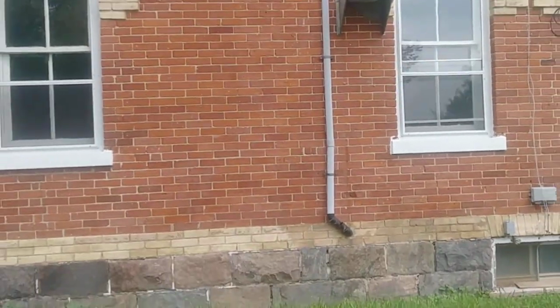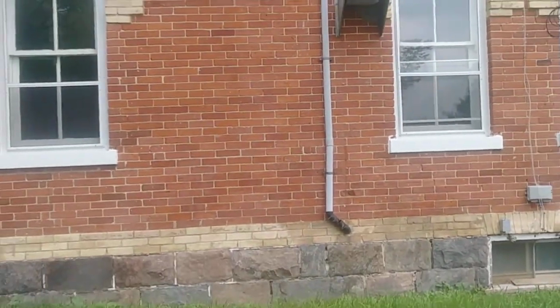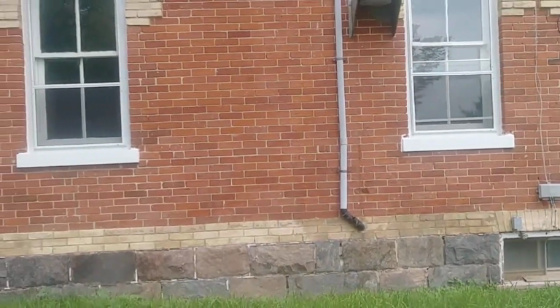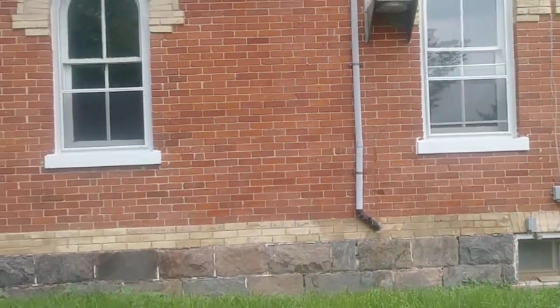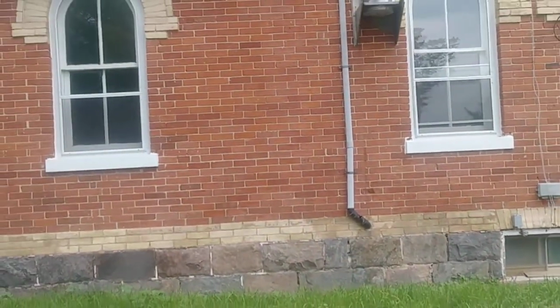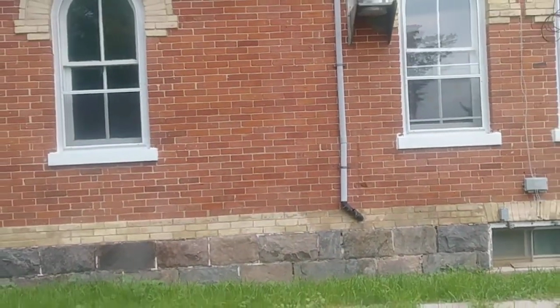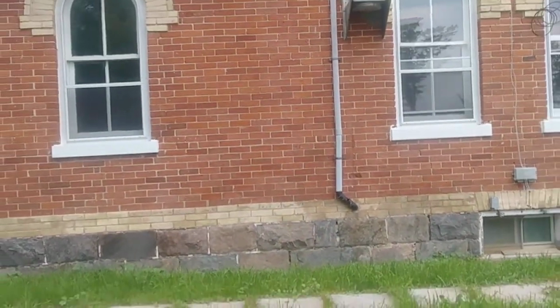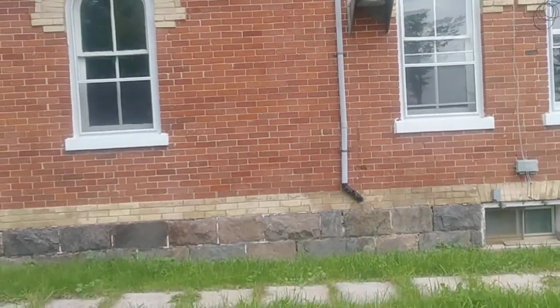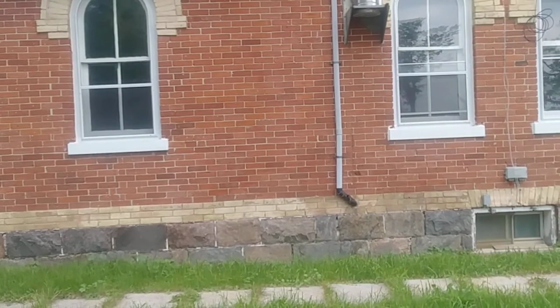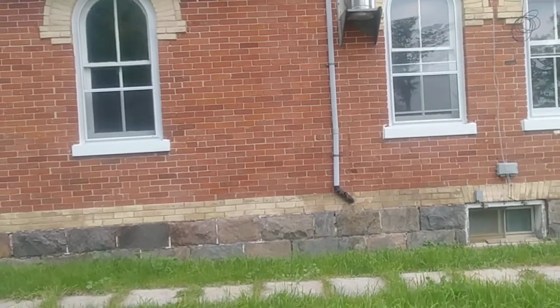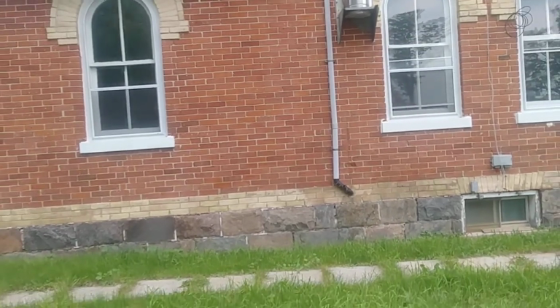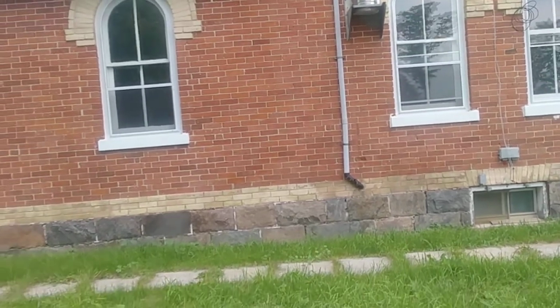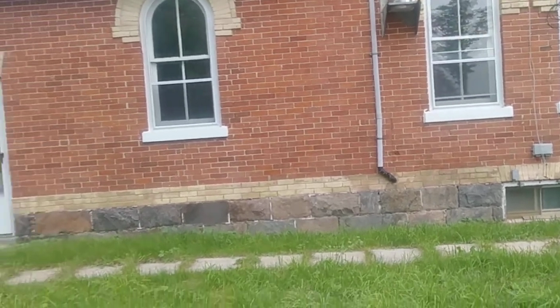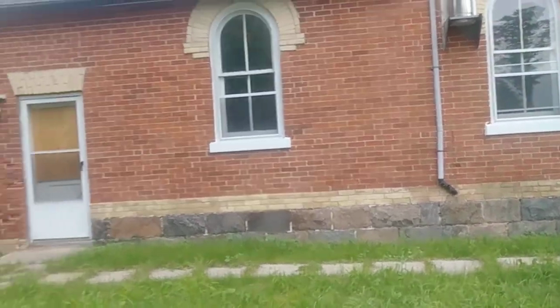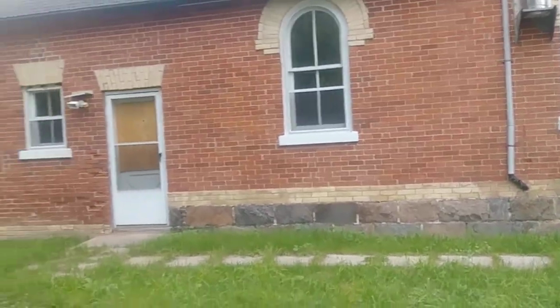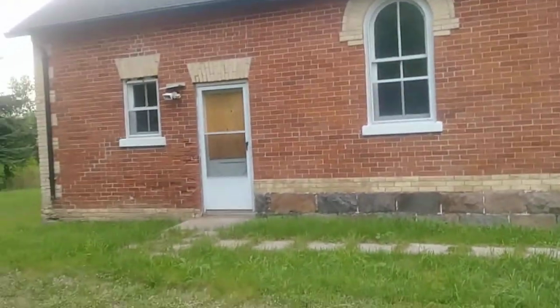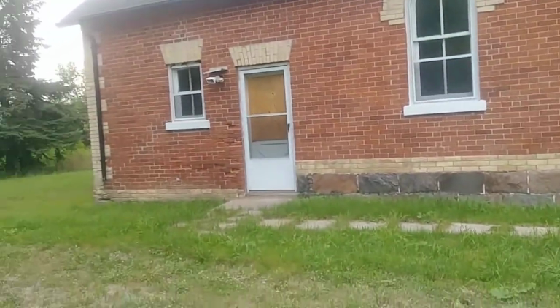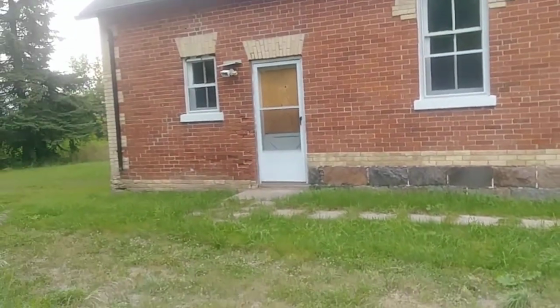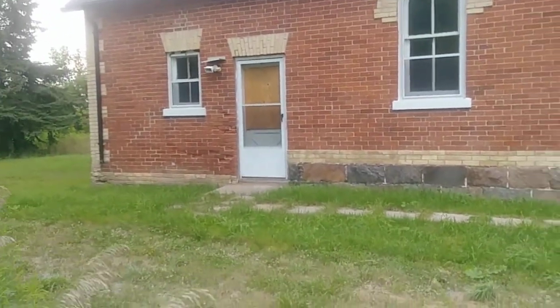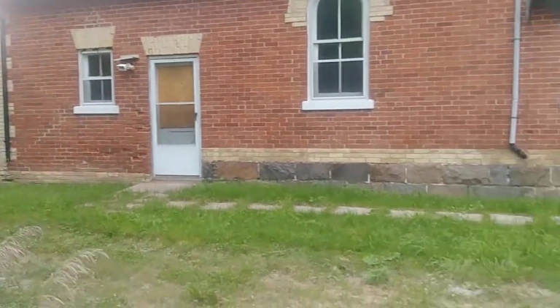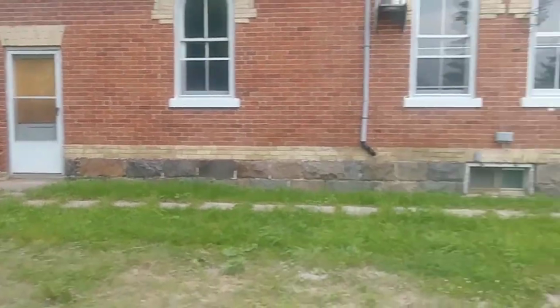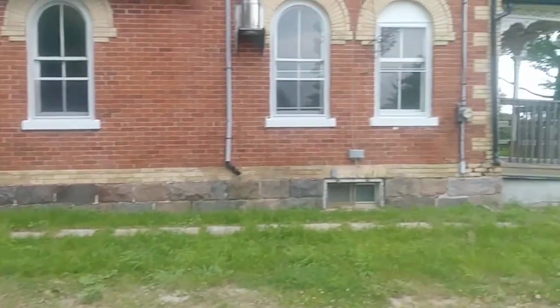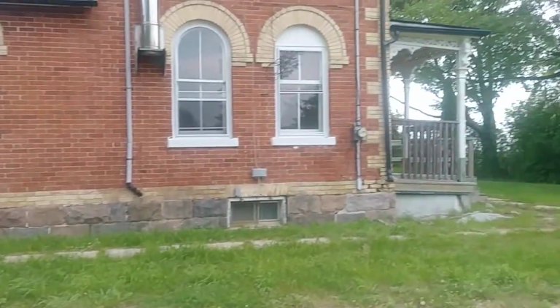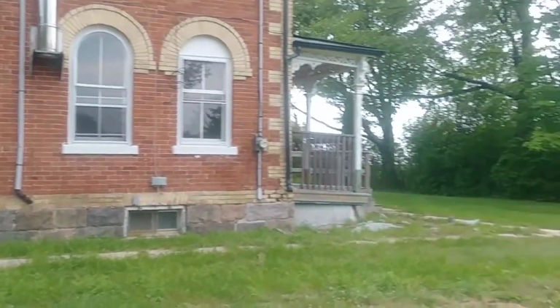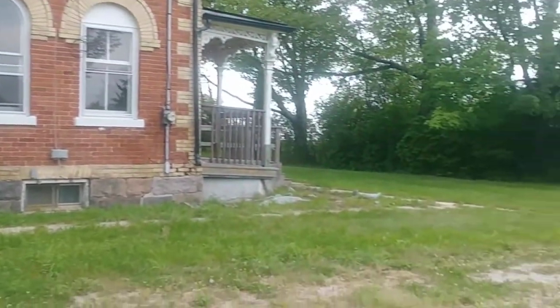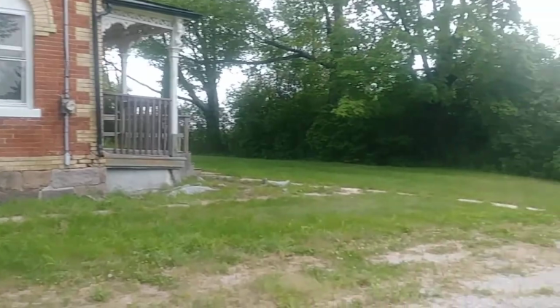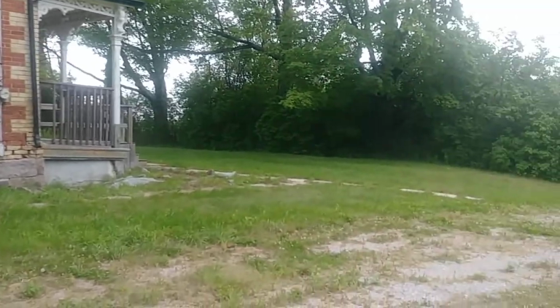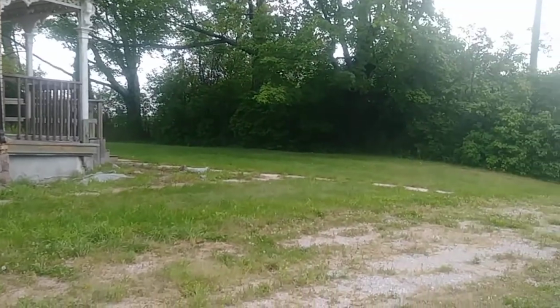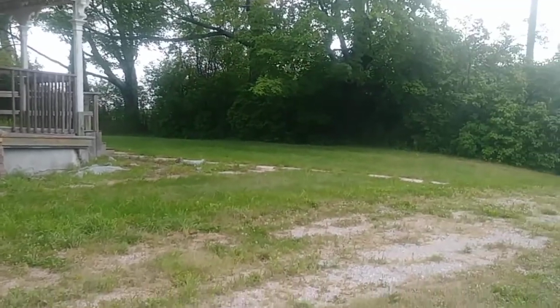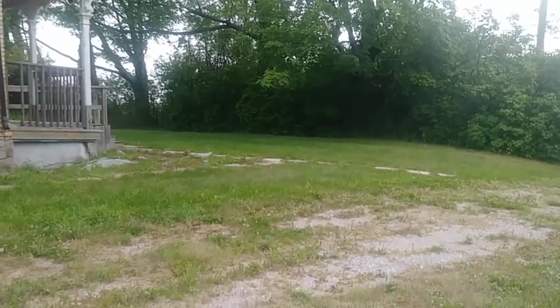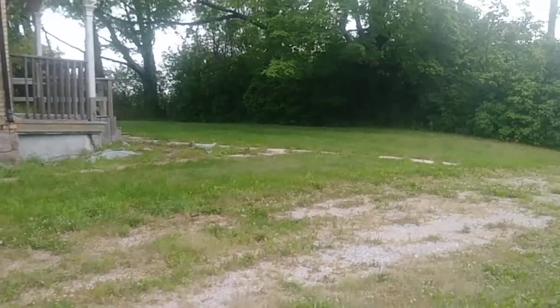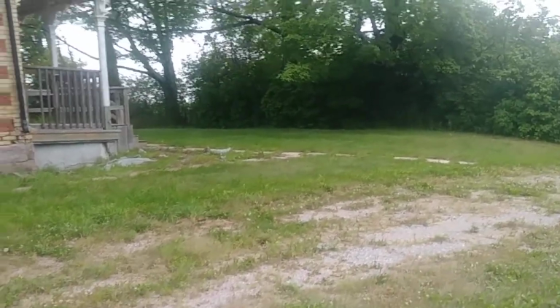Beautiful old home though. Nice stone walkway from their driveway.